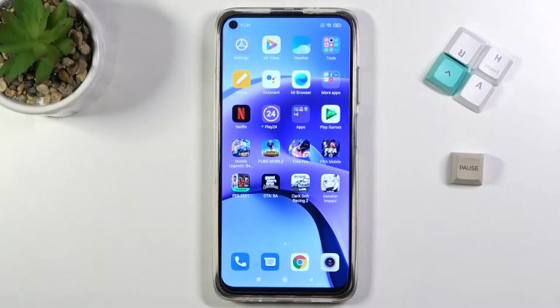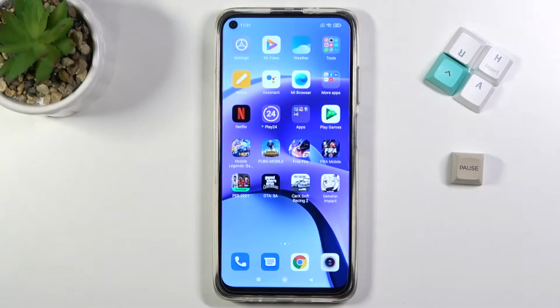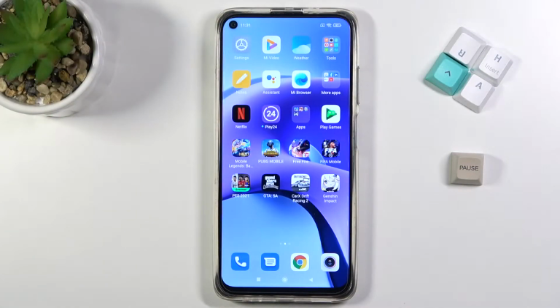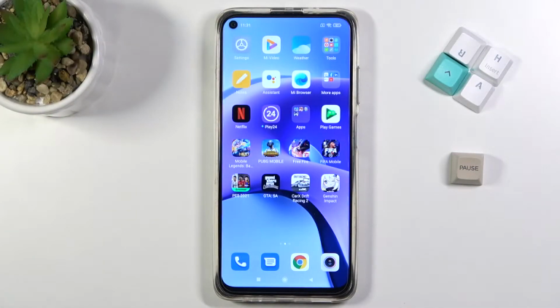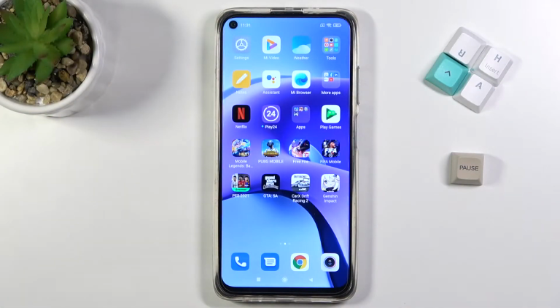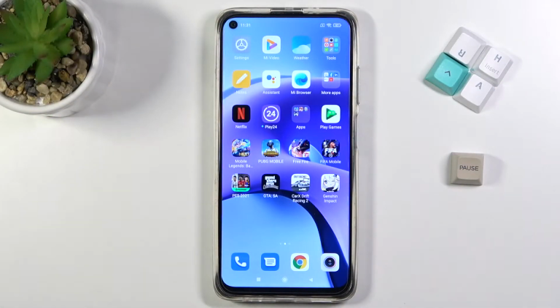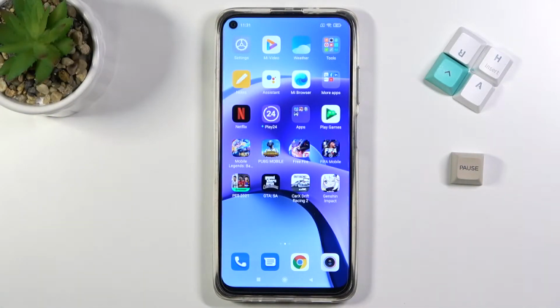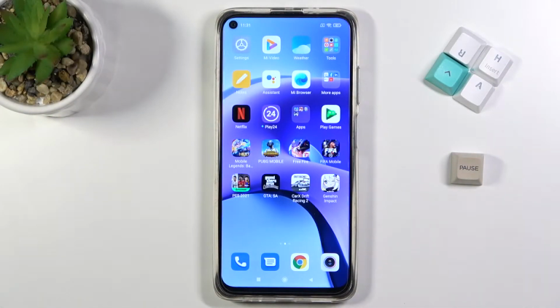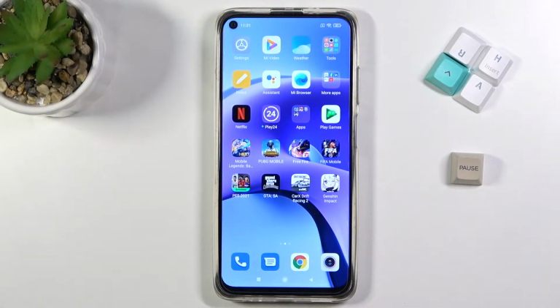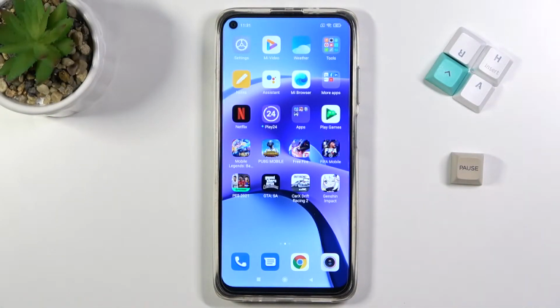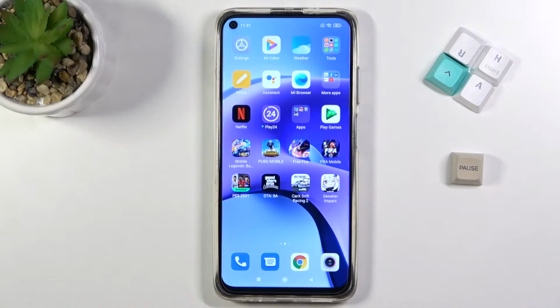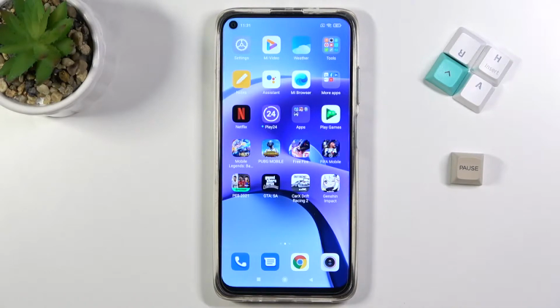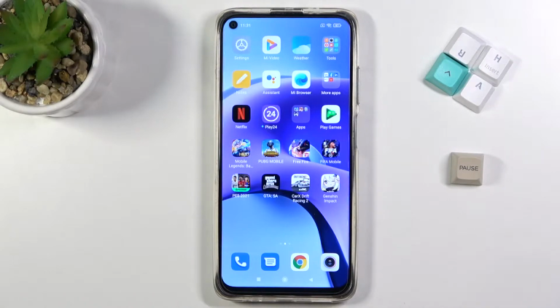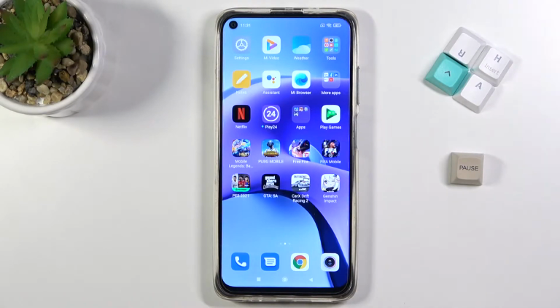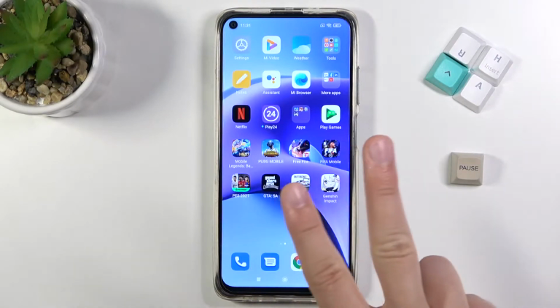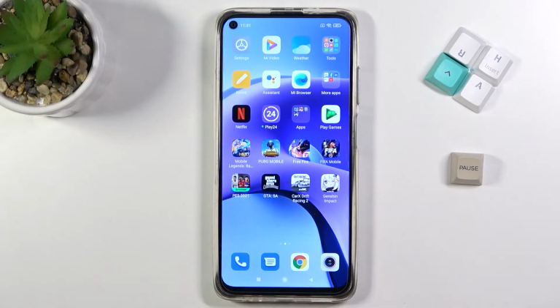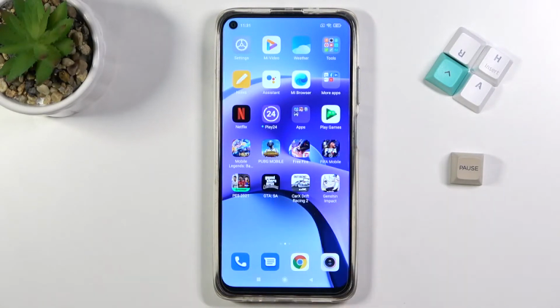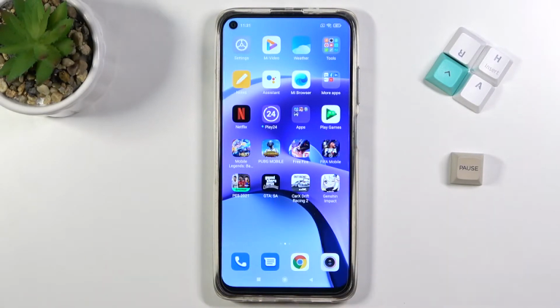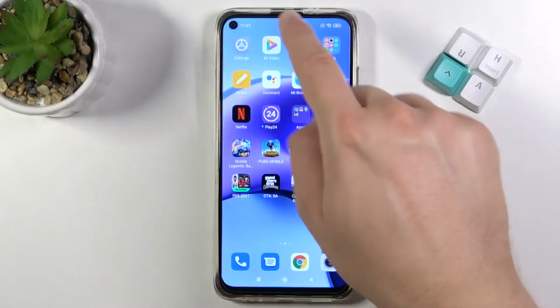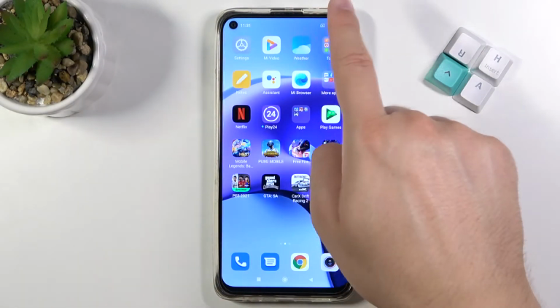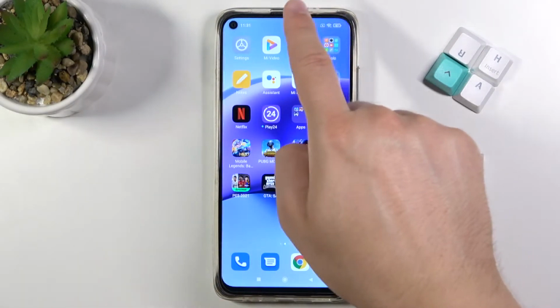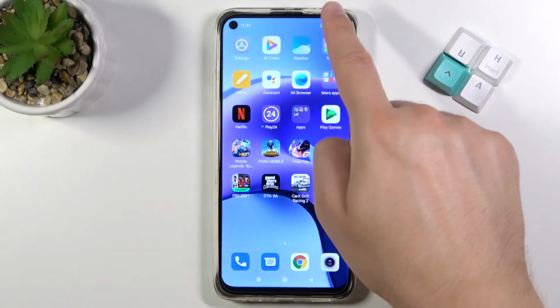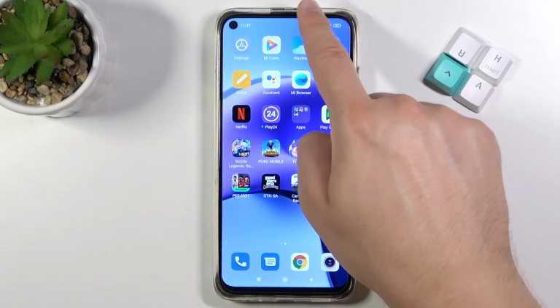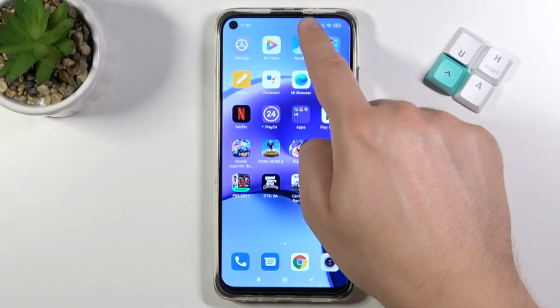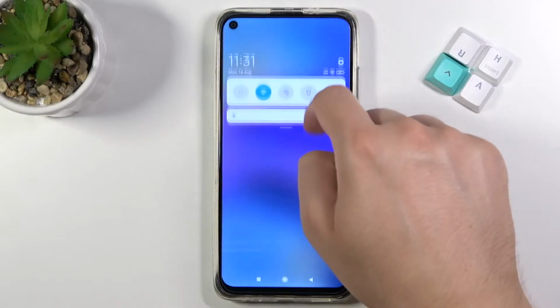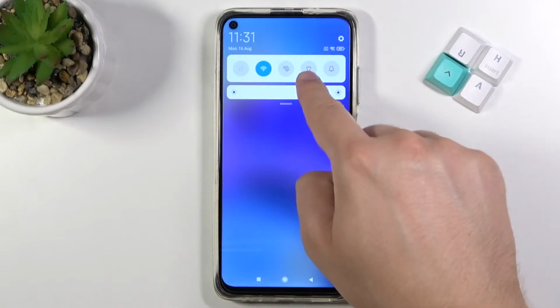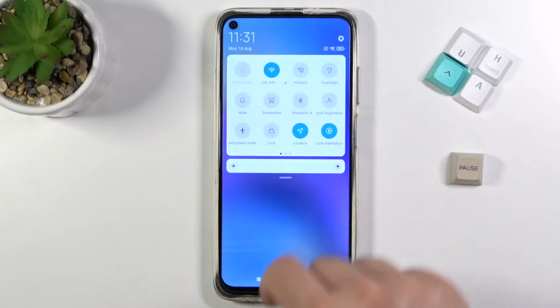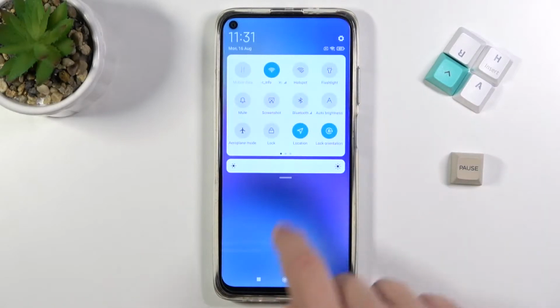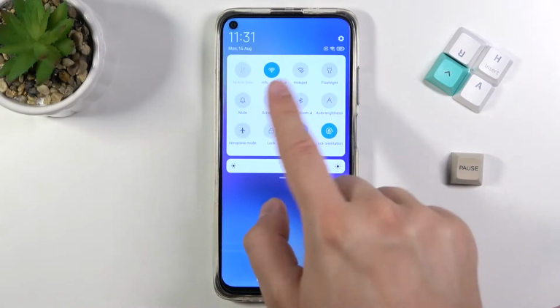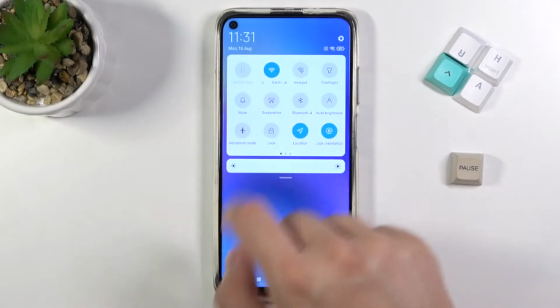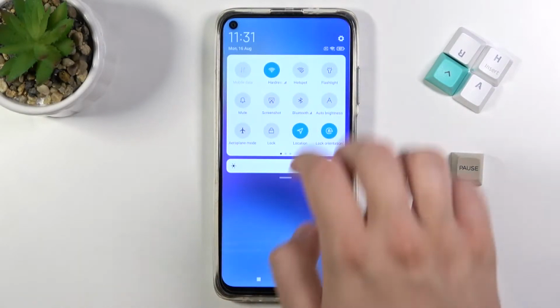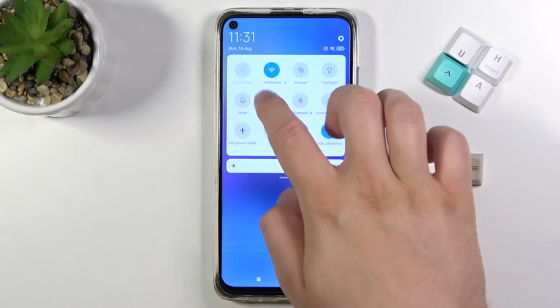Welcome. If you want to take a gesture screenshot on your Xiaomi Redmi Note 9T, I will show you two methods. The first one: you can use the notification panel, and the screenshot icon will appear here, so when you tap on it the screenshot will be taken.